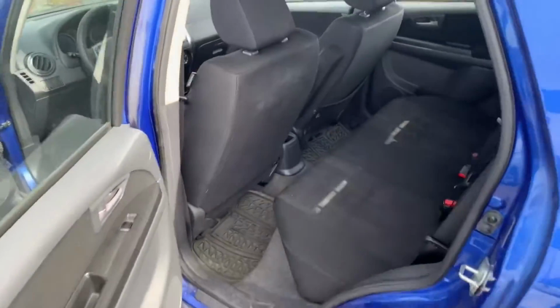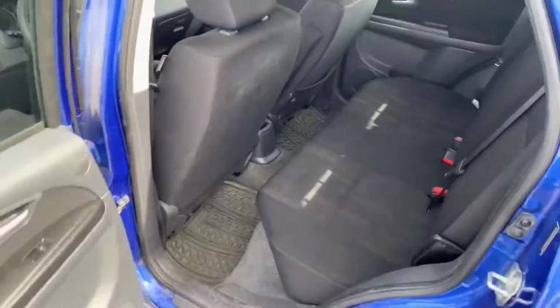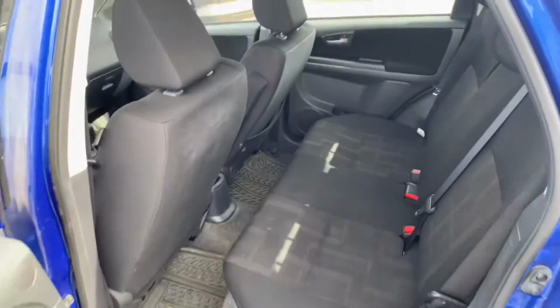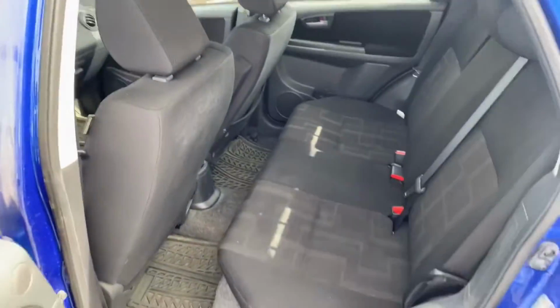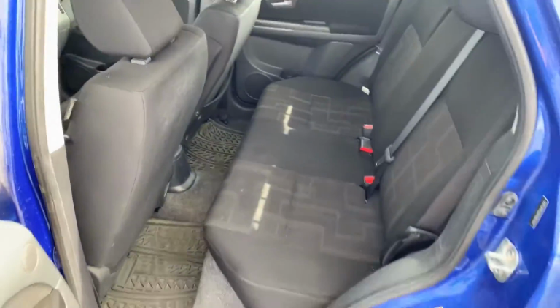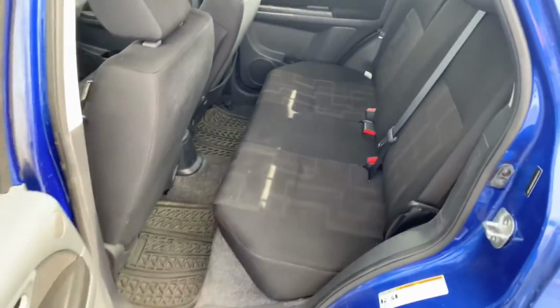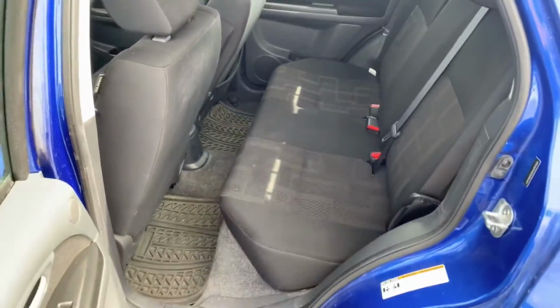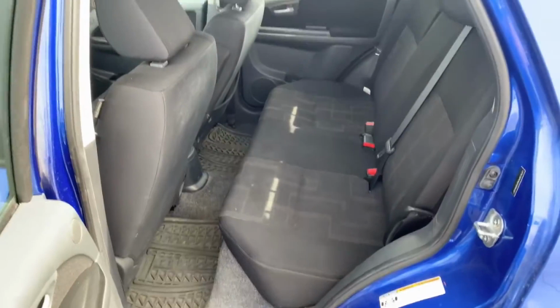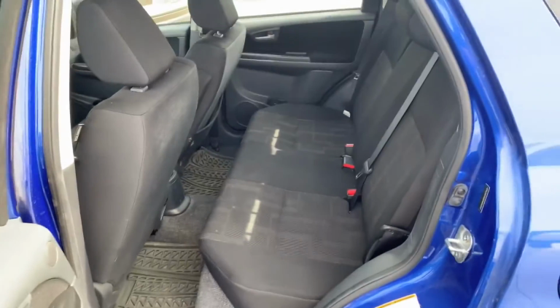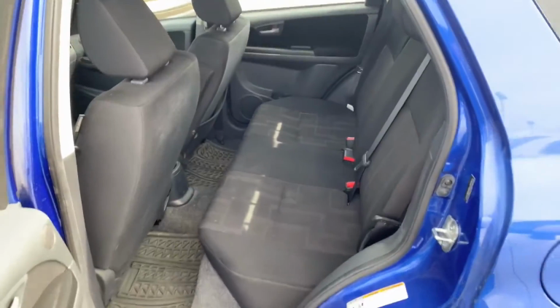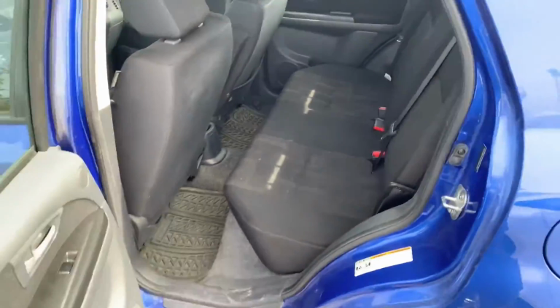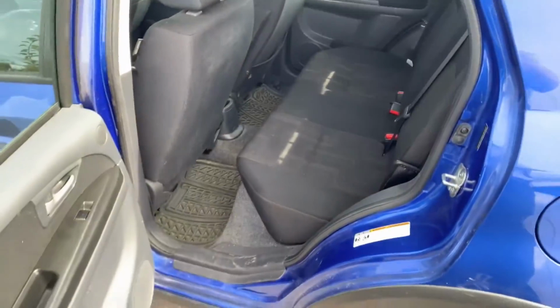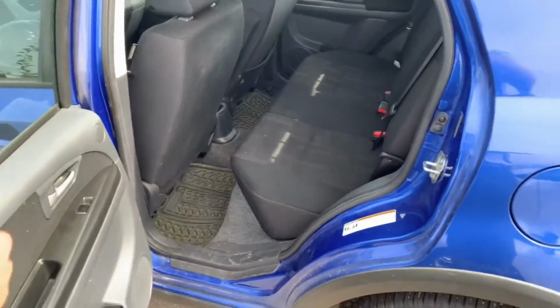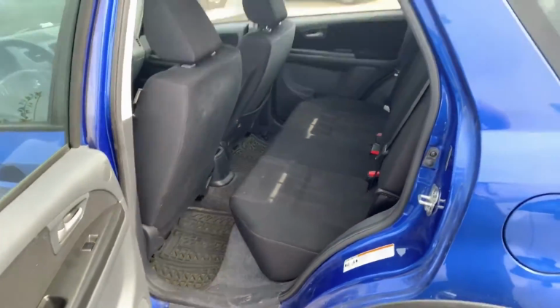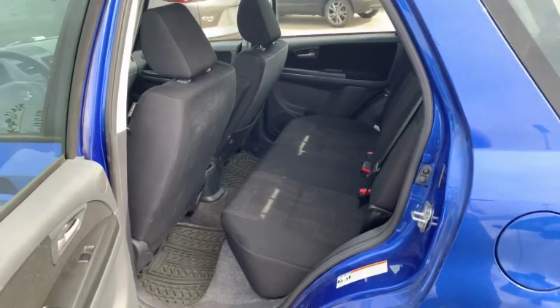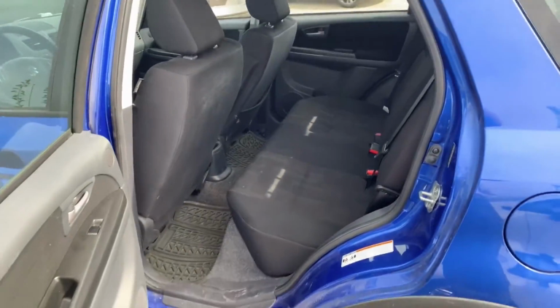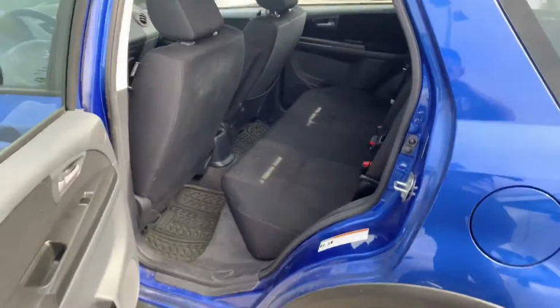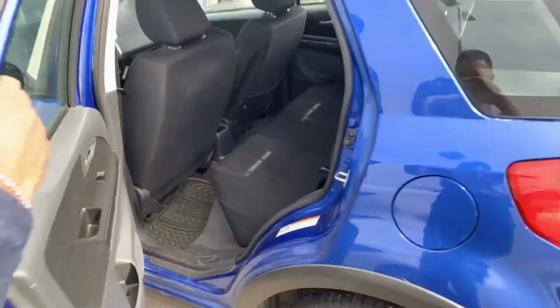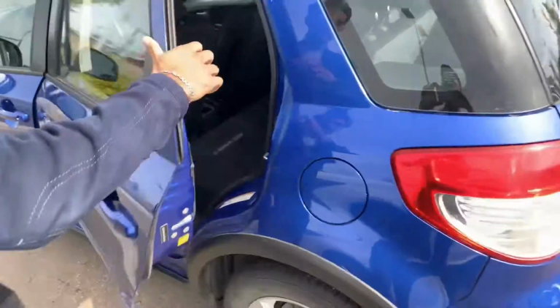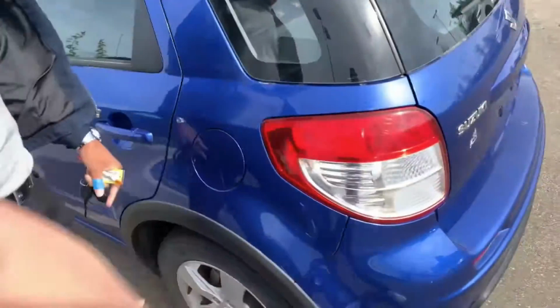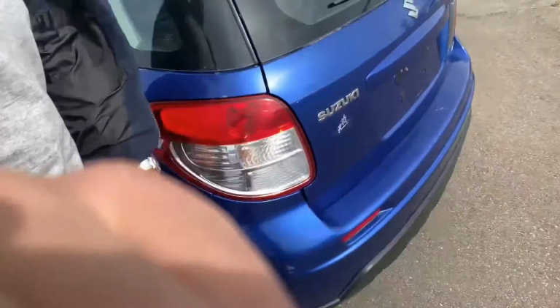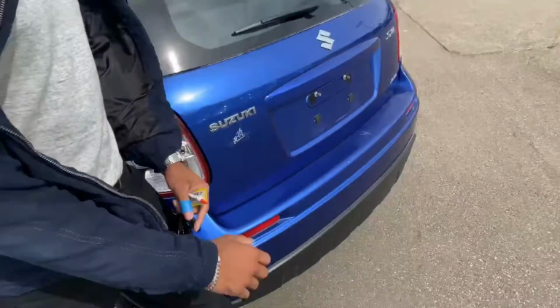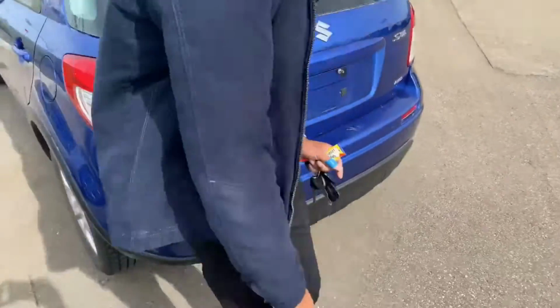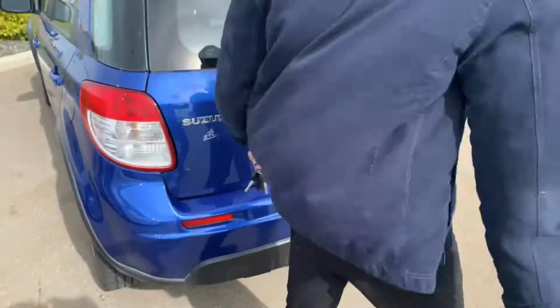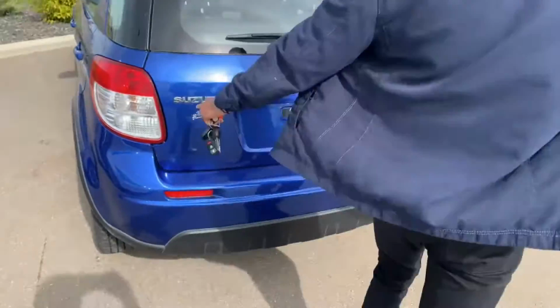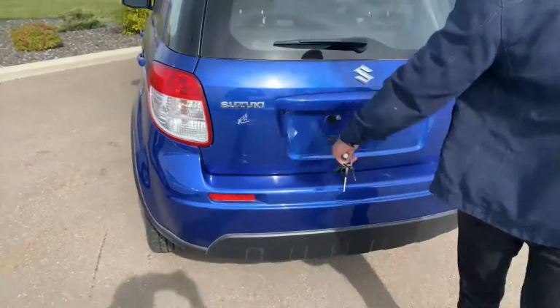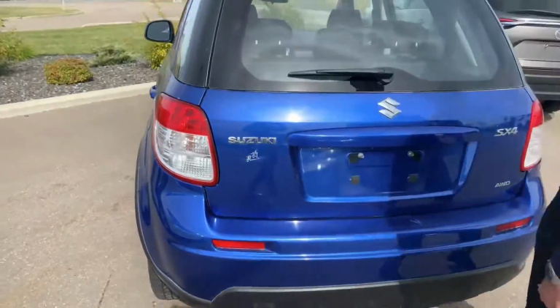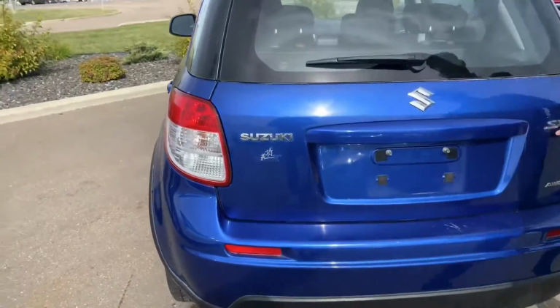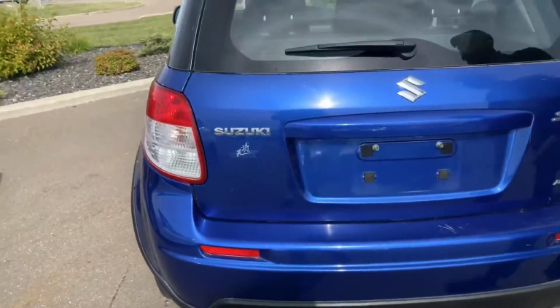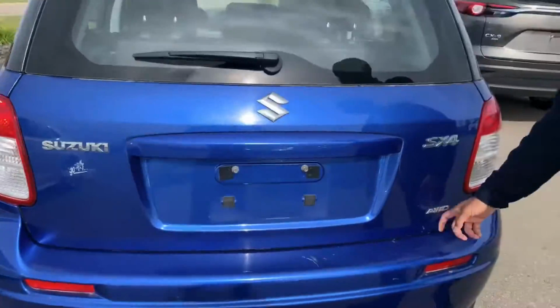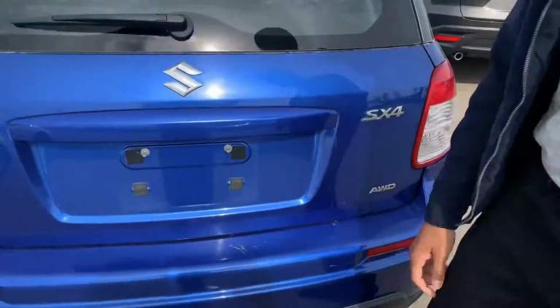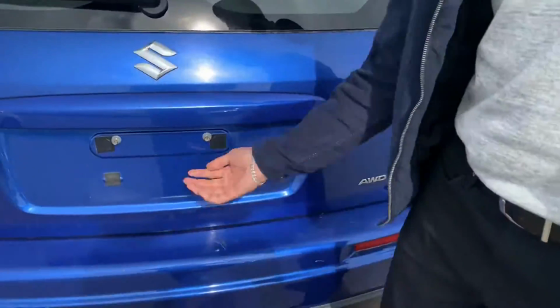Check that out. For a hatchback type of vehicle, you get tons of space. All-weather mats come with the car too. Coming over here with the Suzuki SX4 all-wheel drive badging.